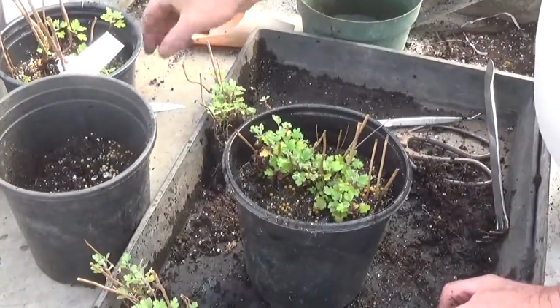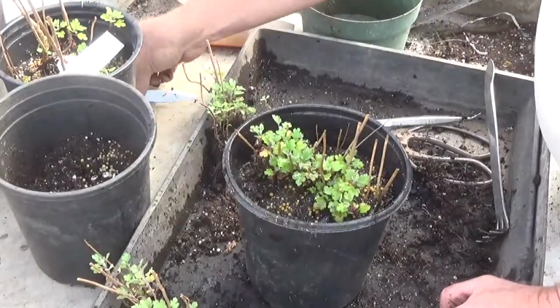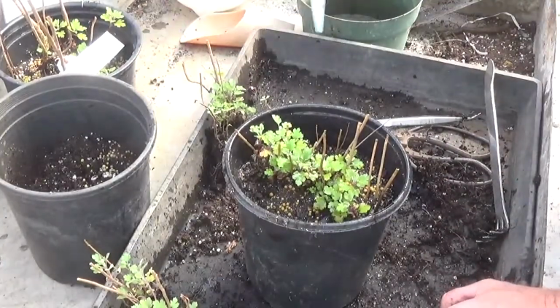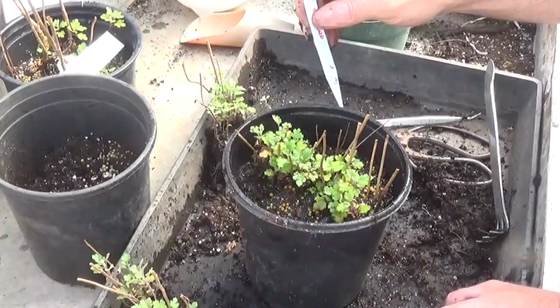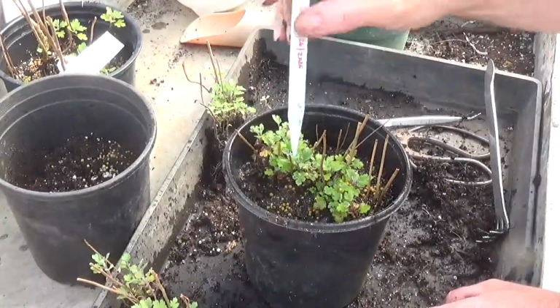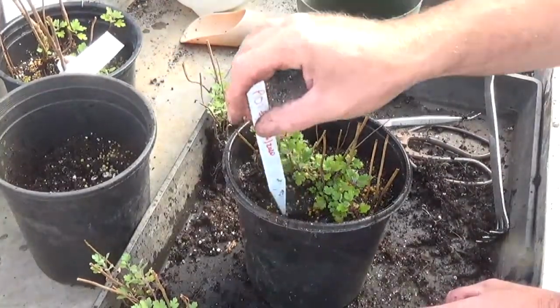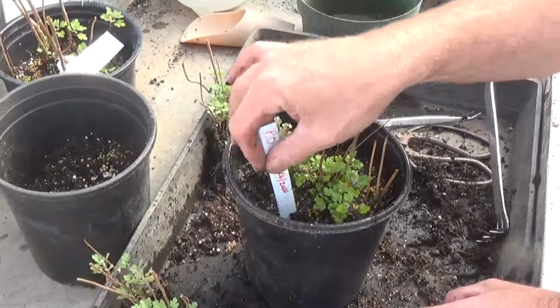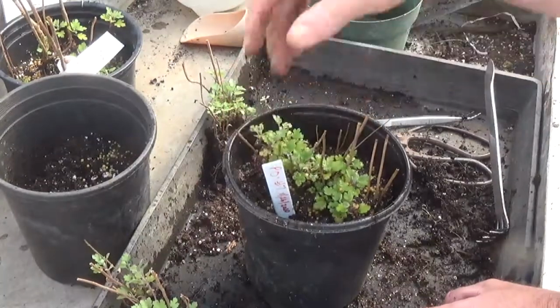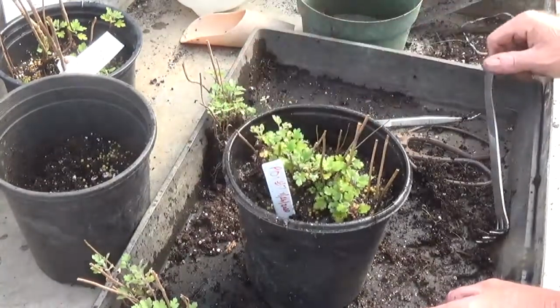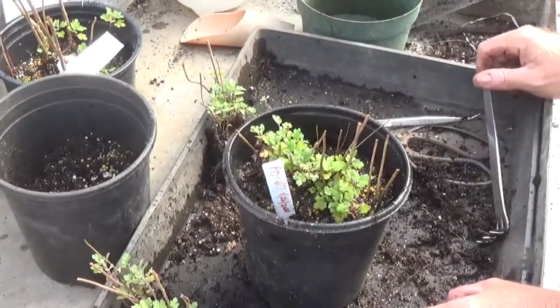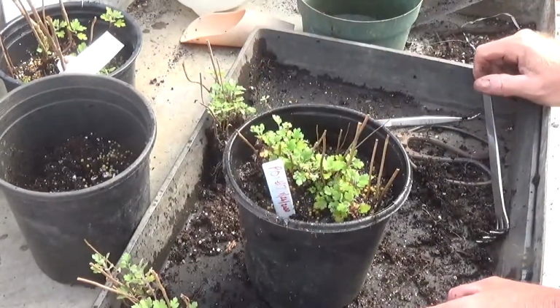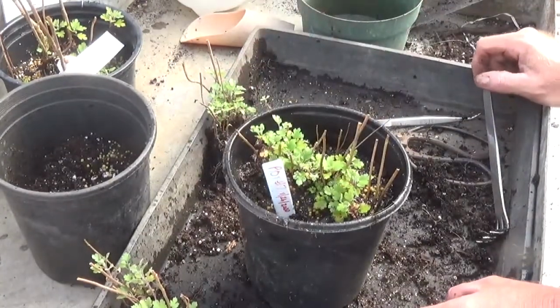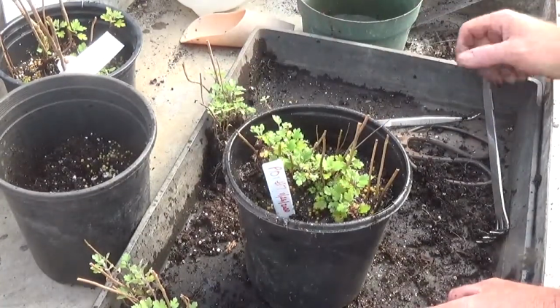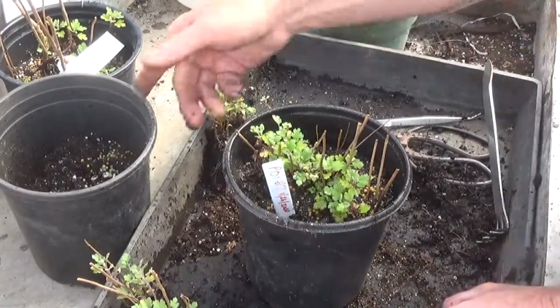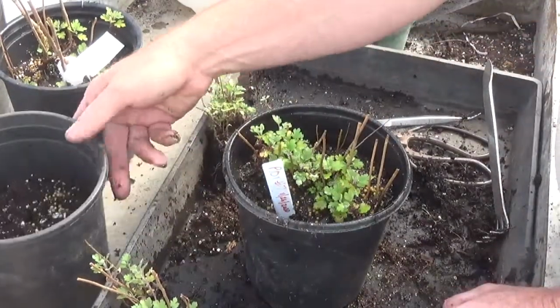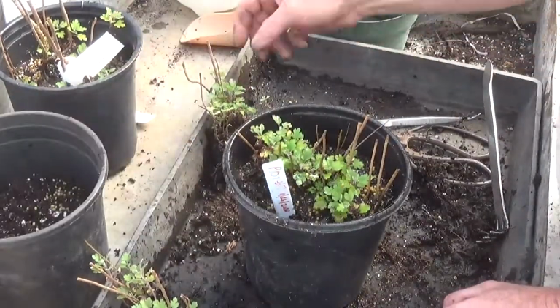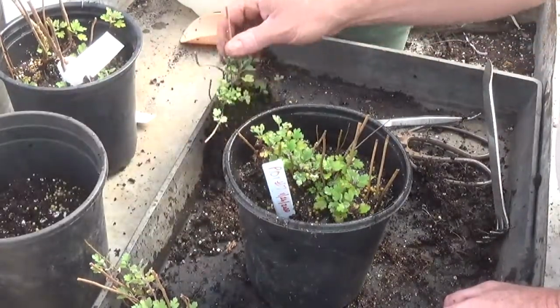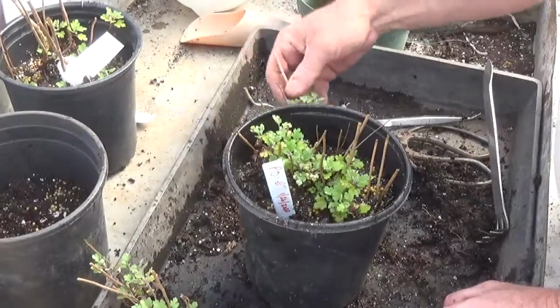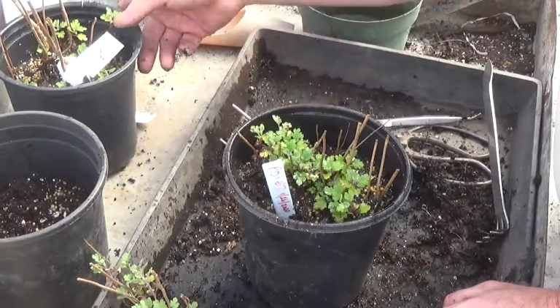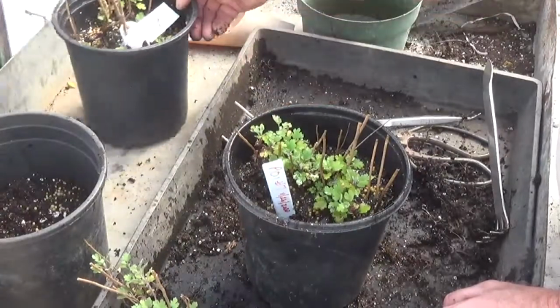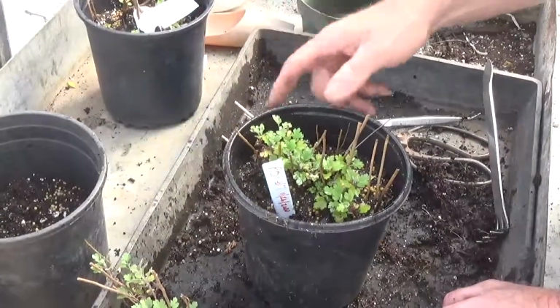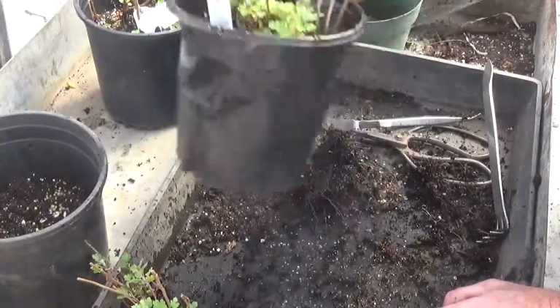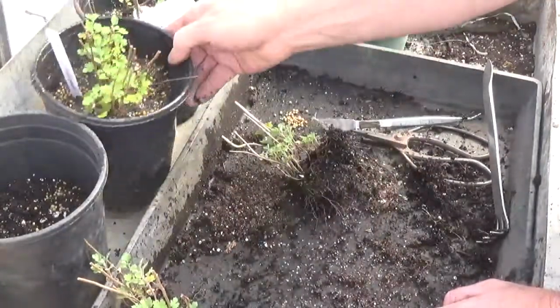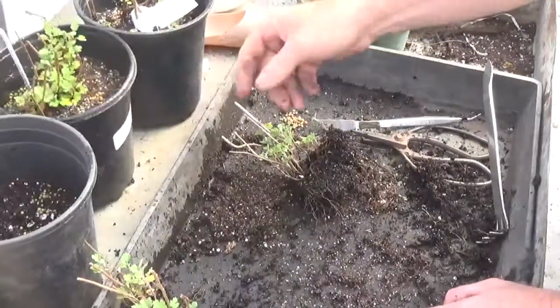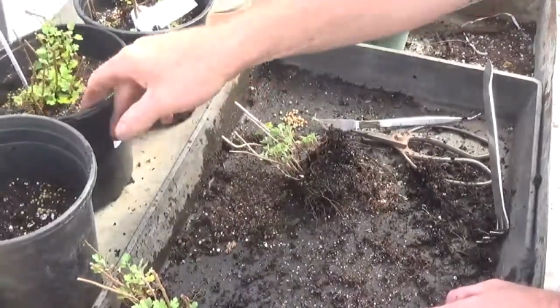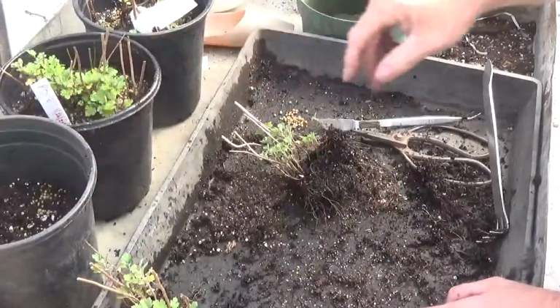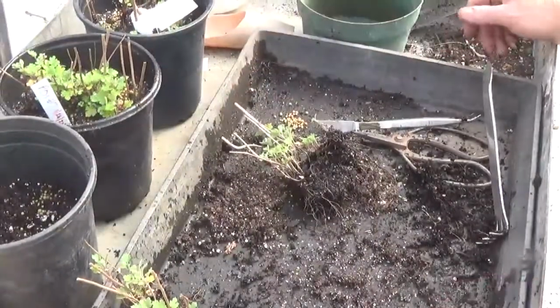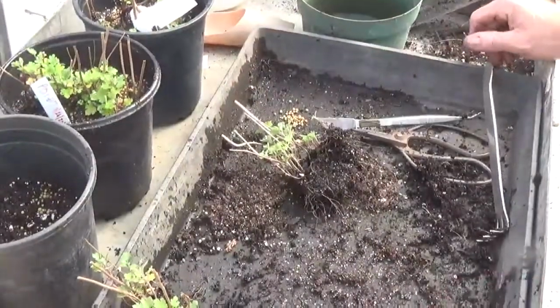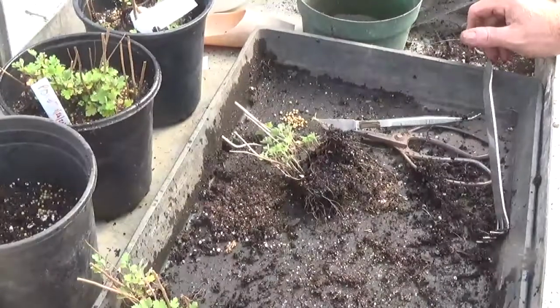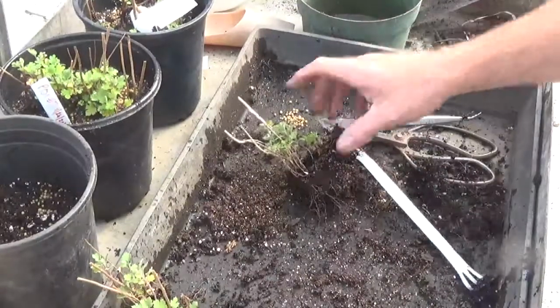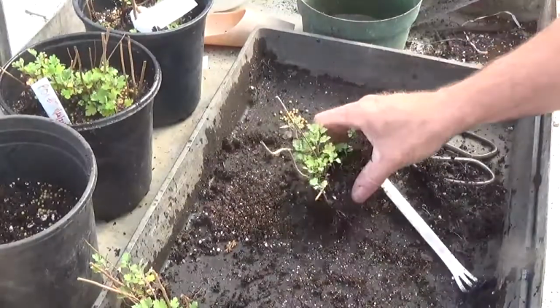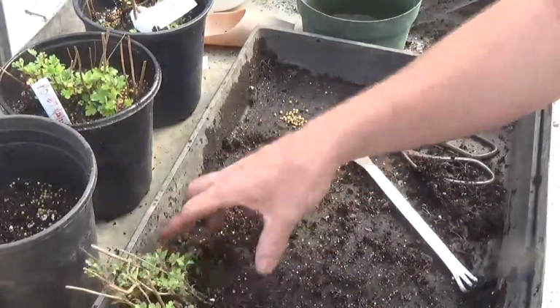That's really it — just take them out of the pot, make sure you keep the label with them, clean up the roots, refresh the soil, put them back. You're good for a year.